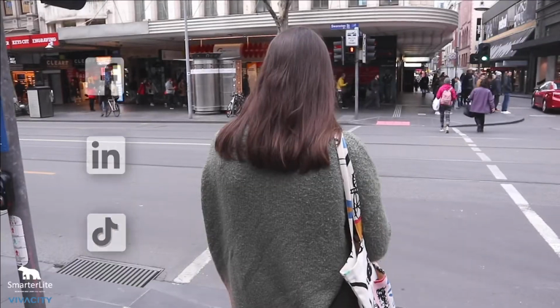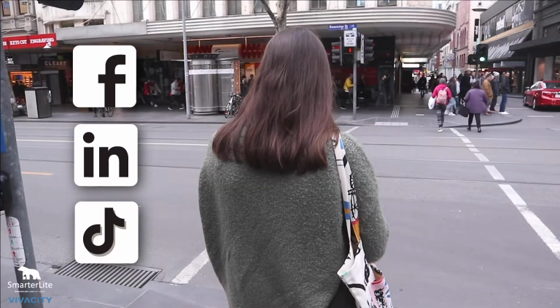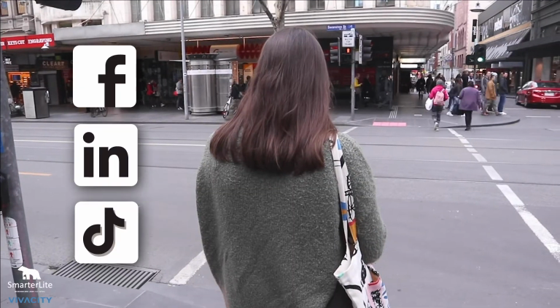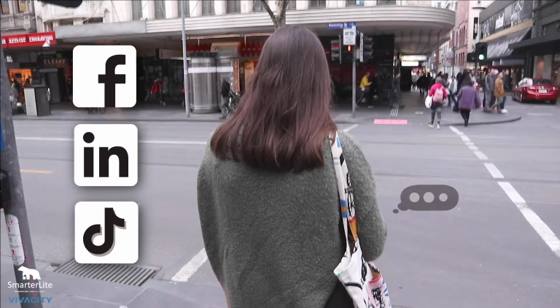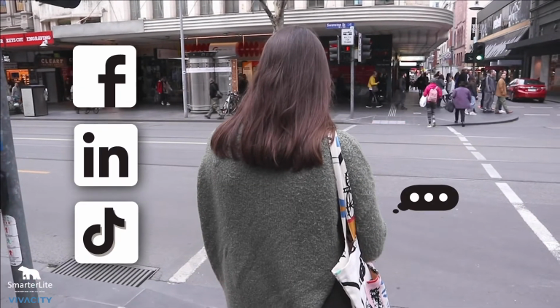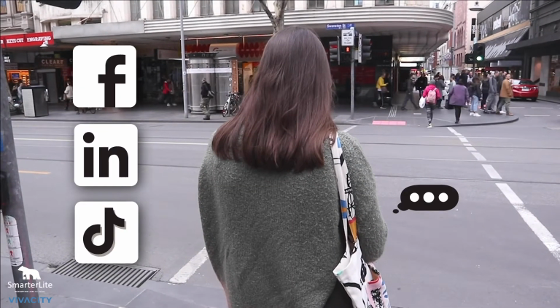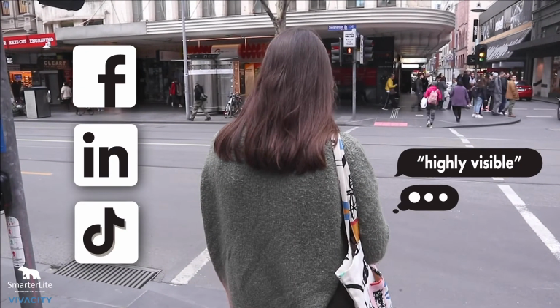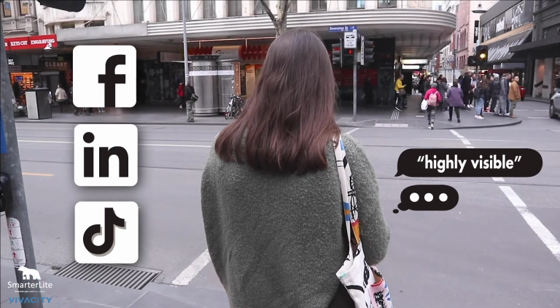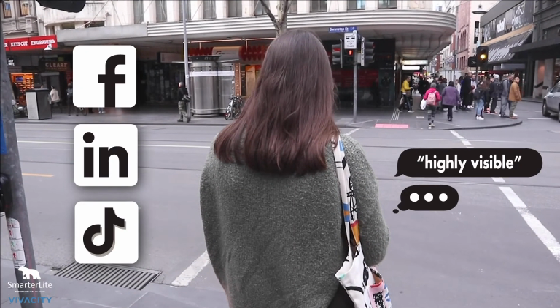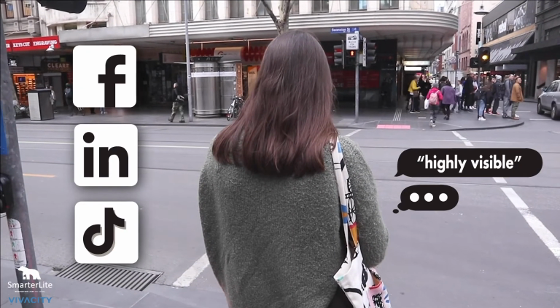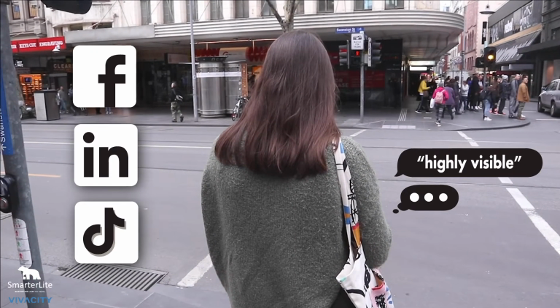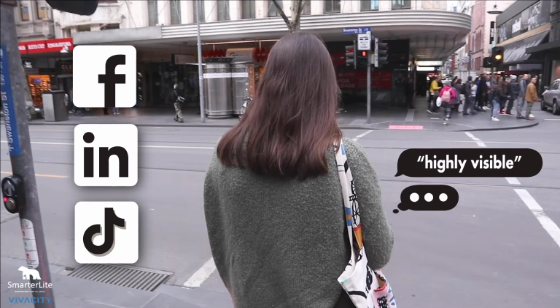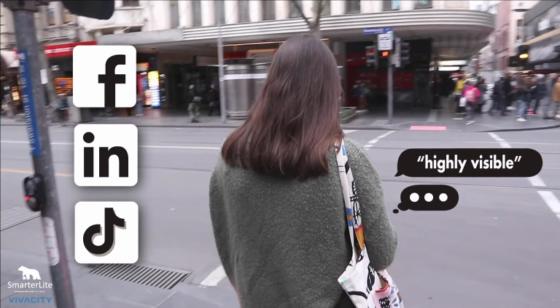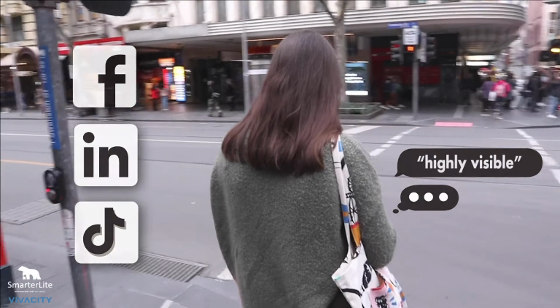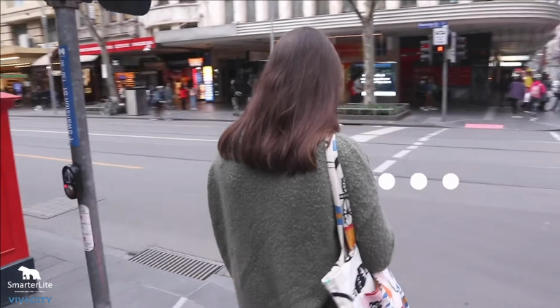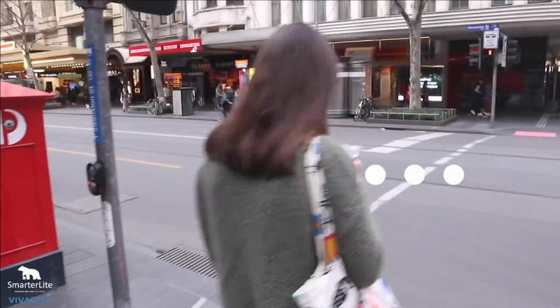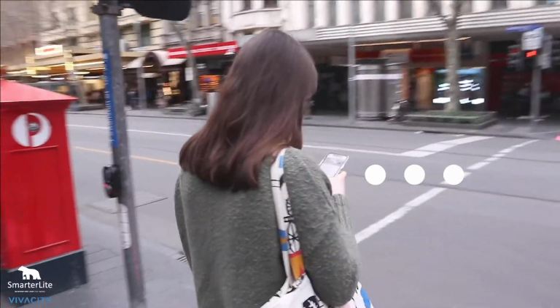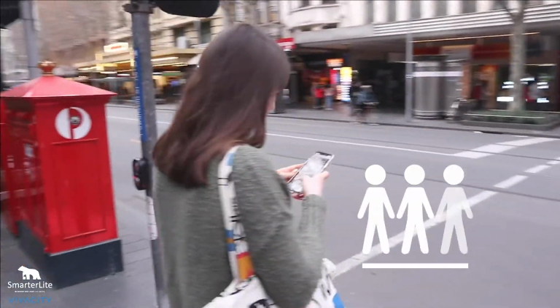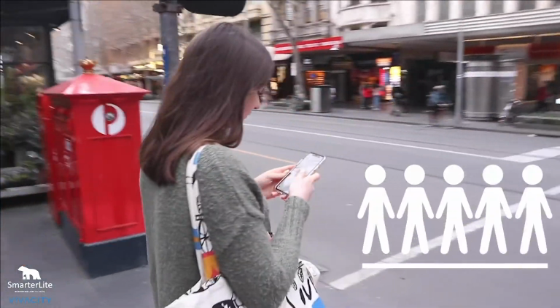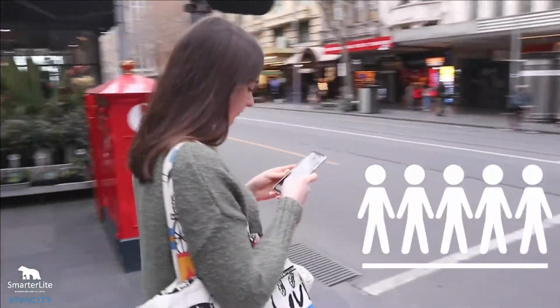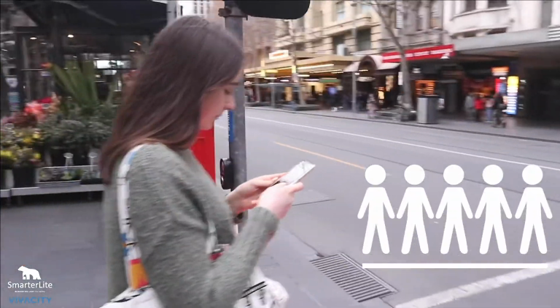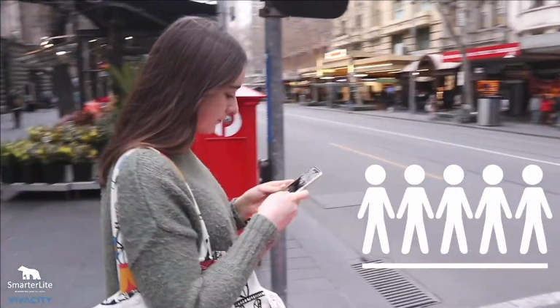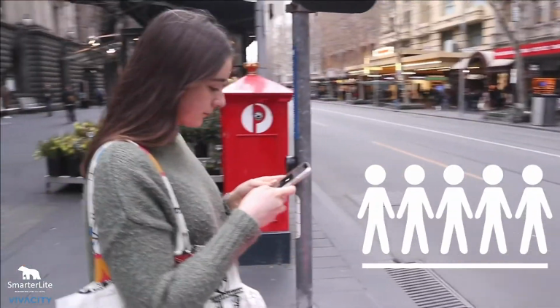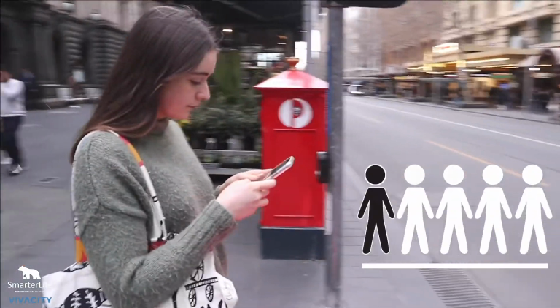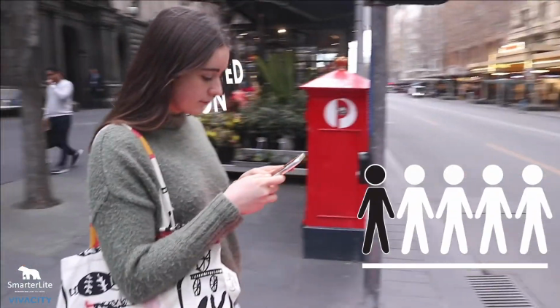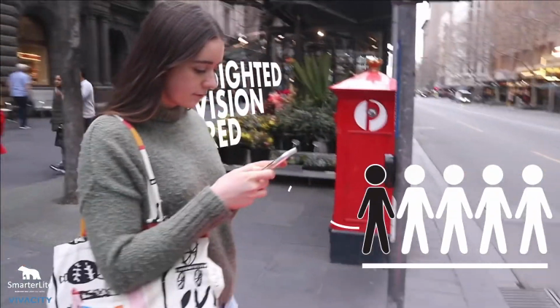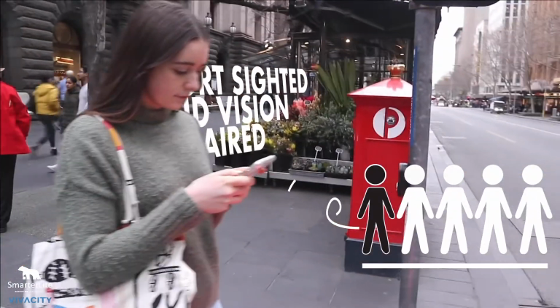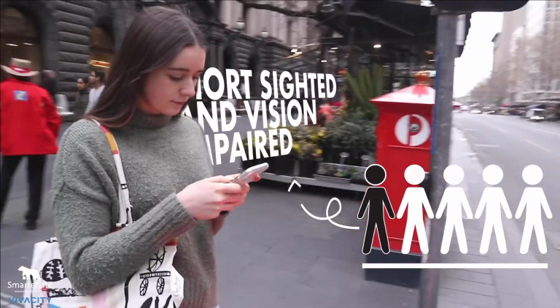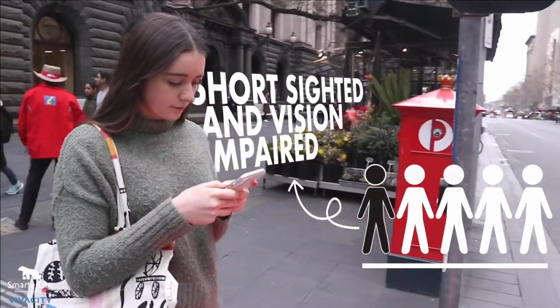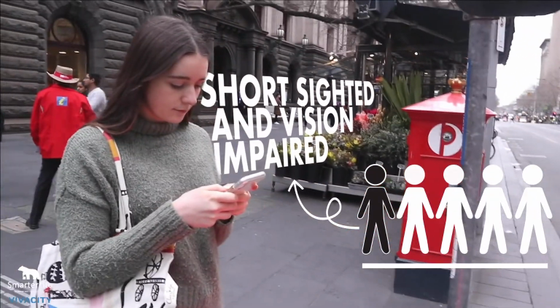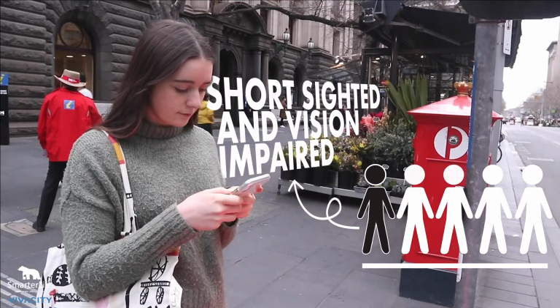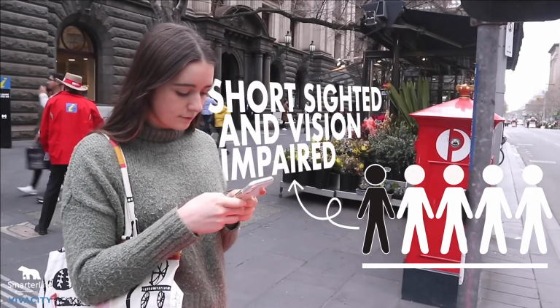Social media comments found the highly visible LED tactiles are appreciated by a wide range of pedestrians, including those who were short-sighted and potentially vision impaired.